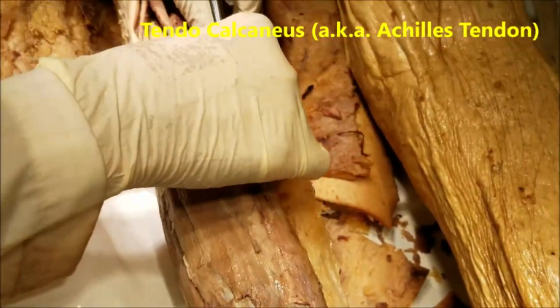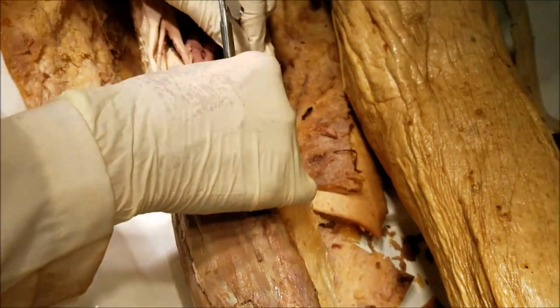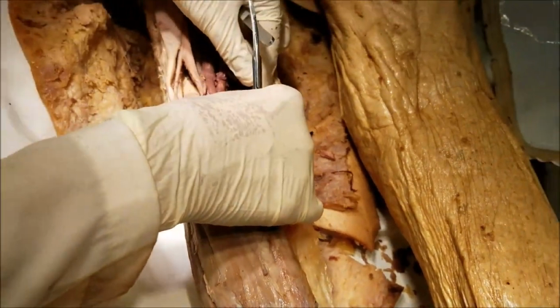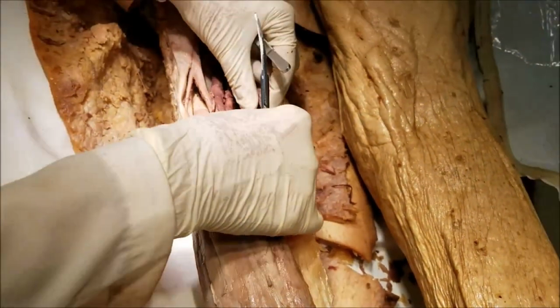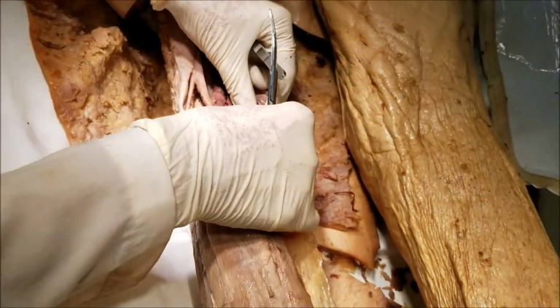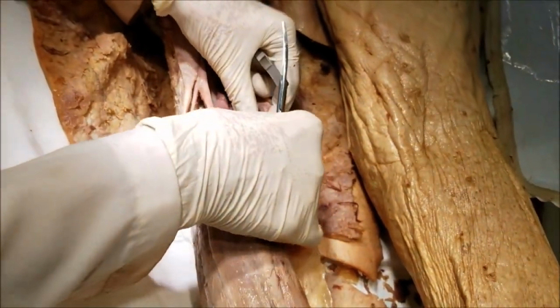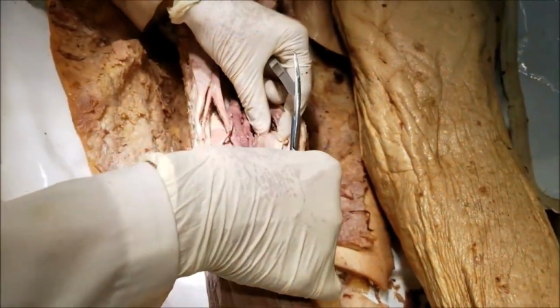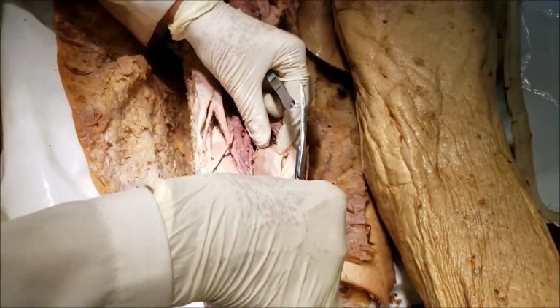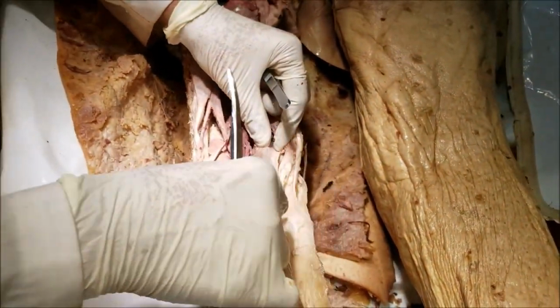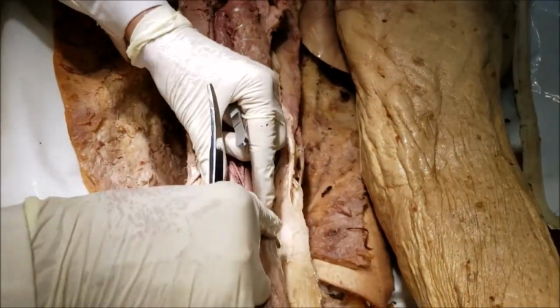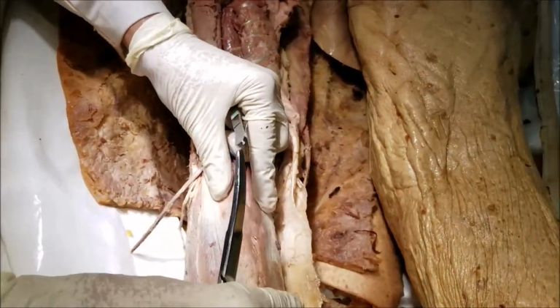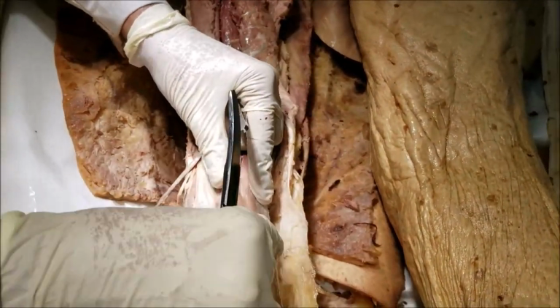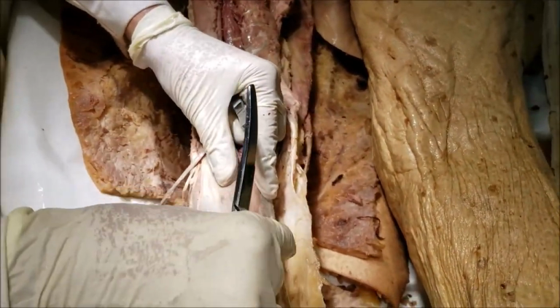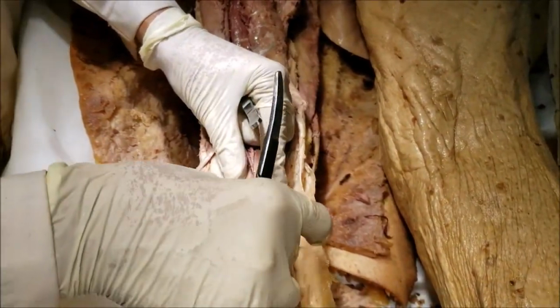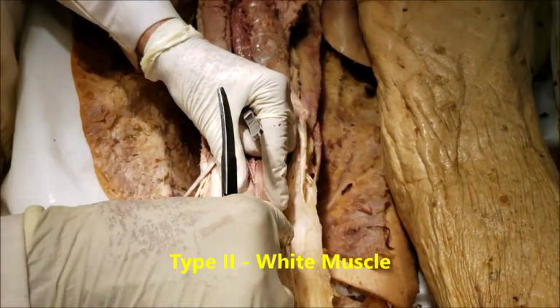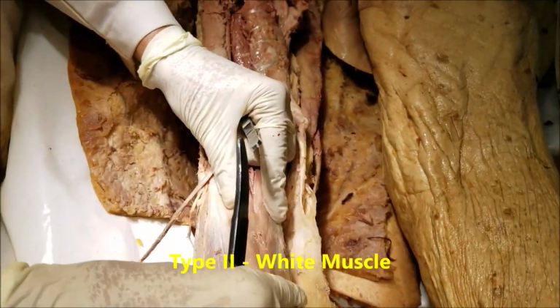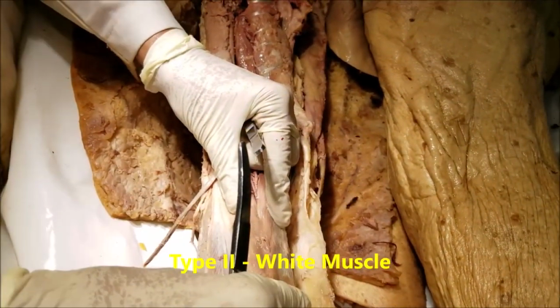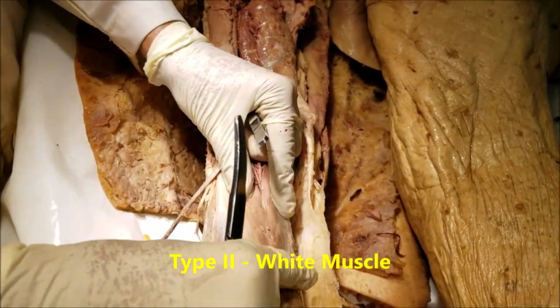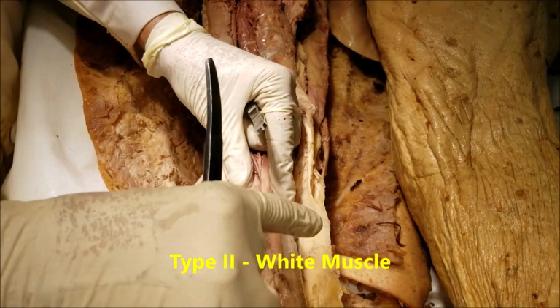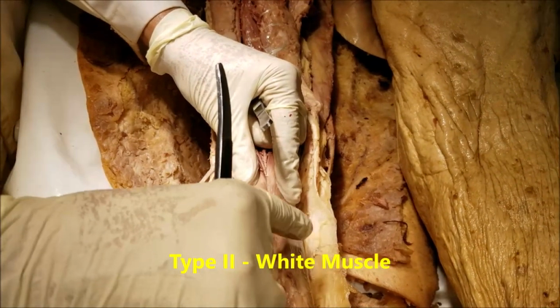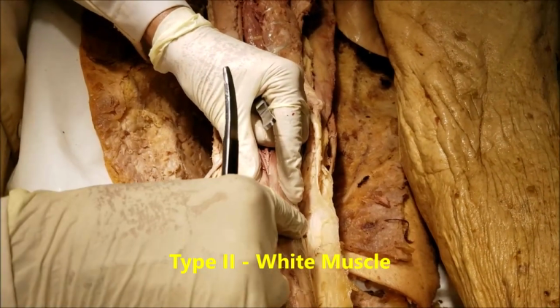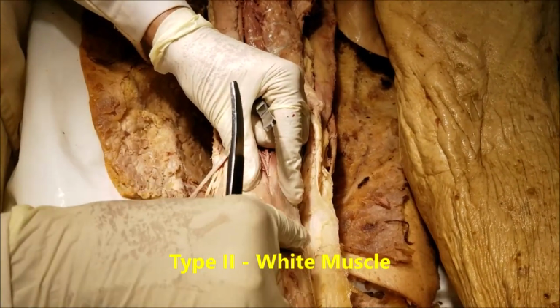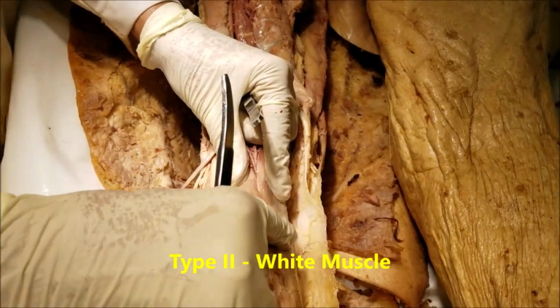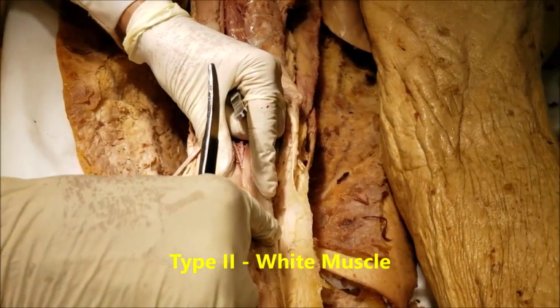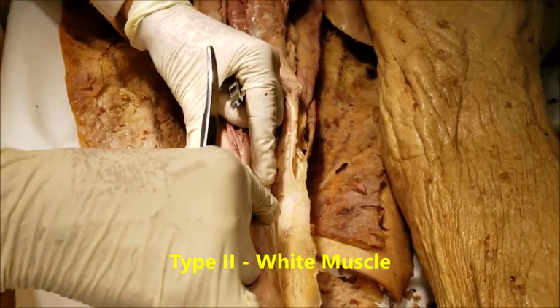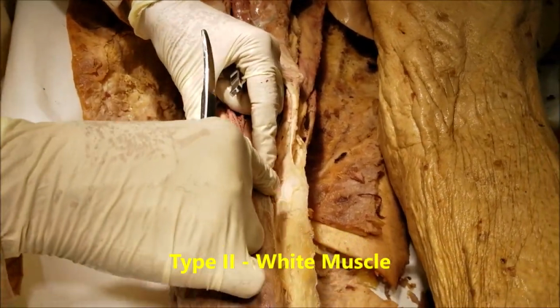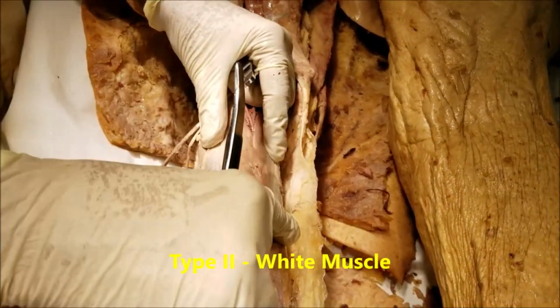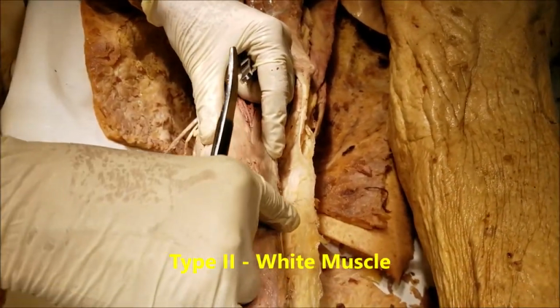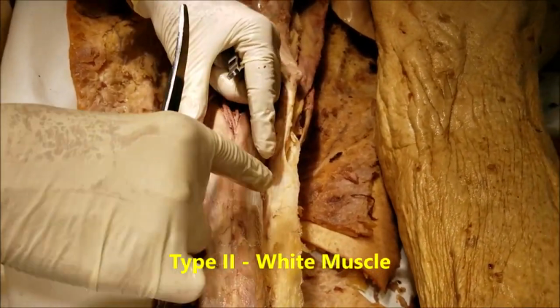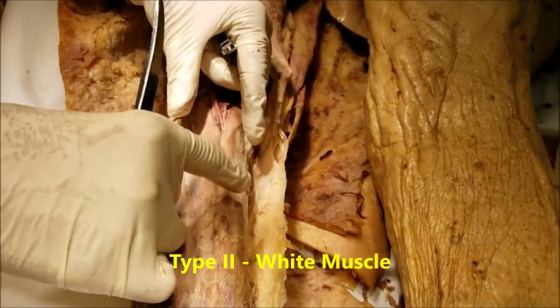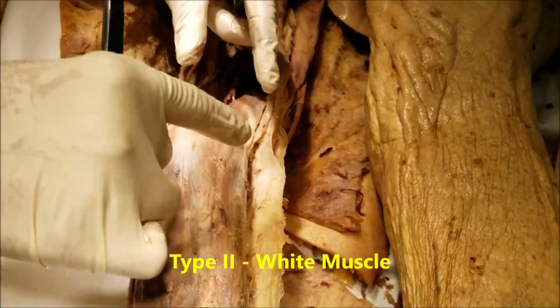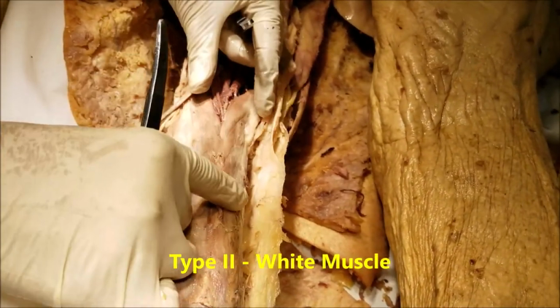A few quick words about the gastrocnemius. The gastrocnemius is type 2 white muscle, so it is for running, jumping, sprinting, and for rapid actions. It is easily fatigable.